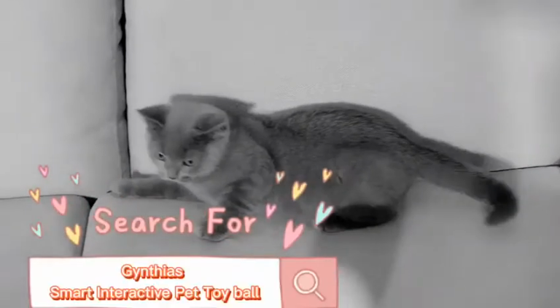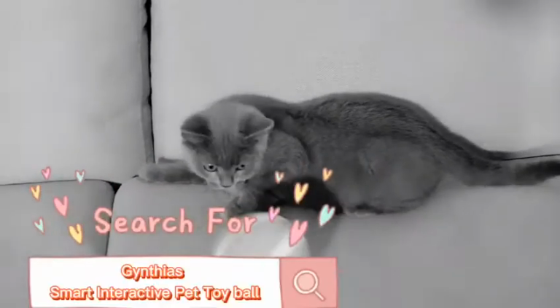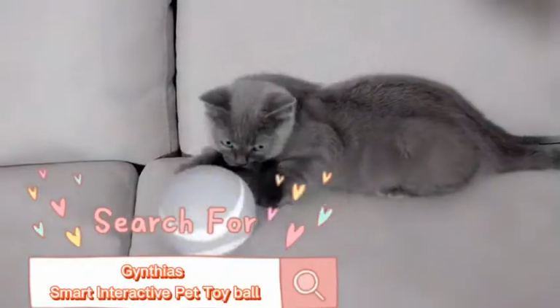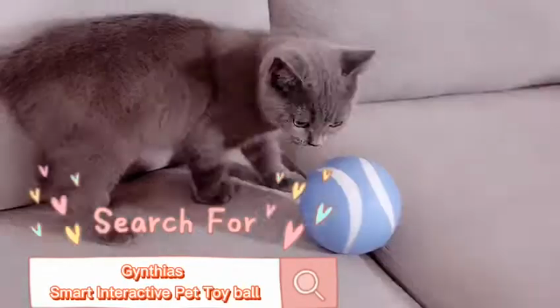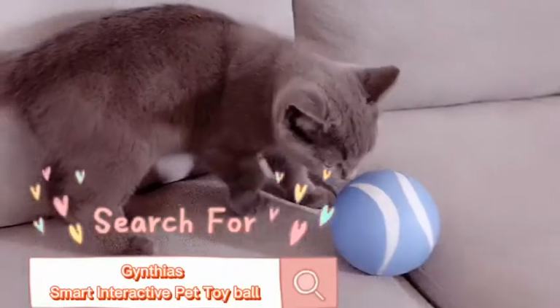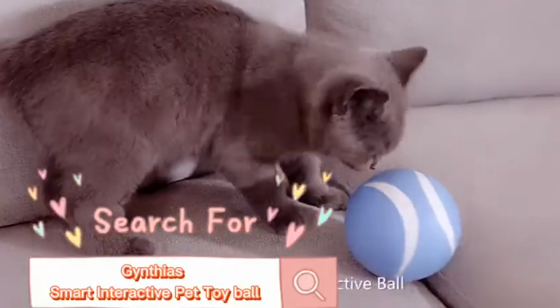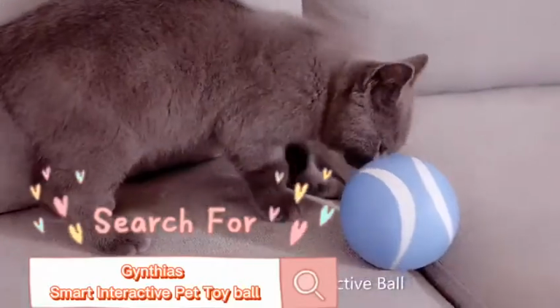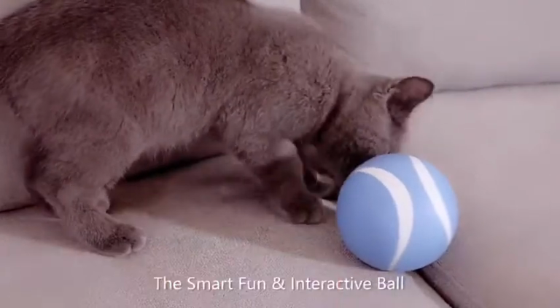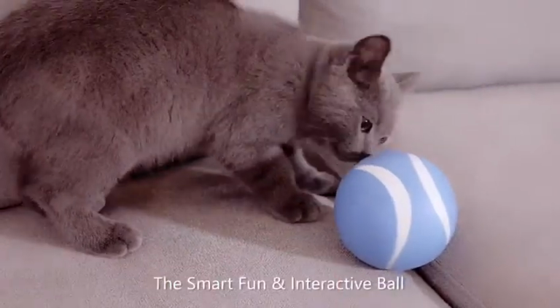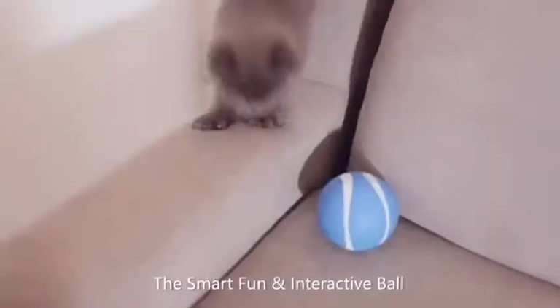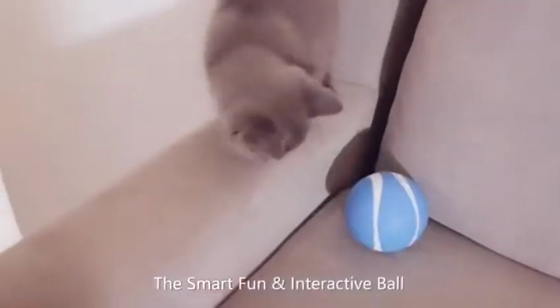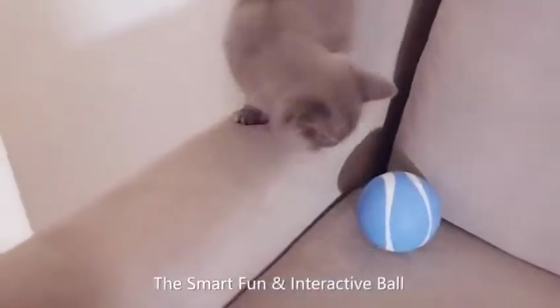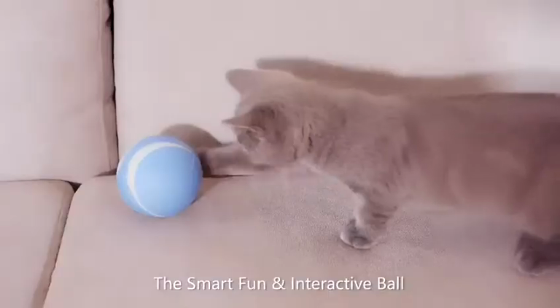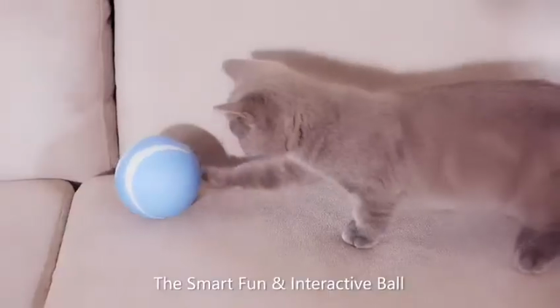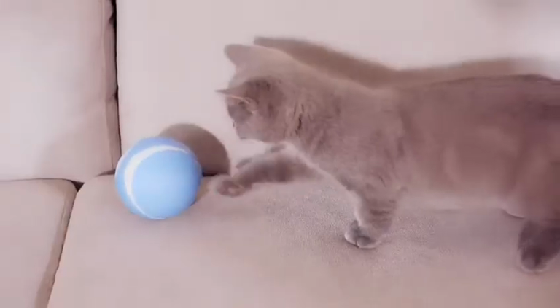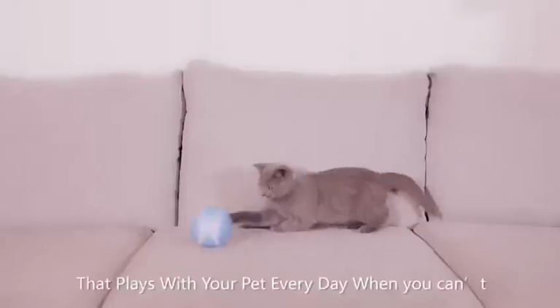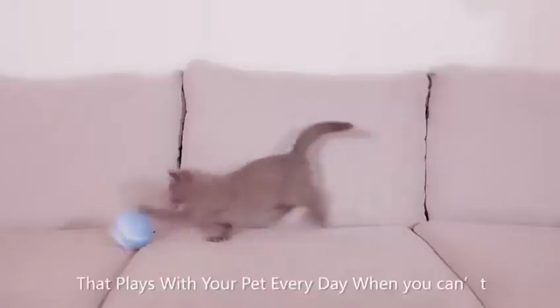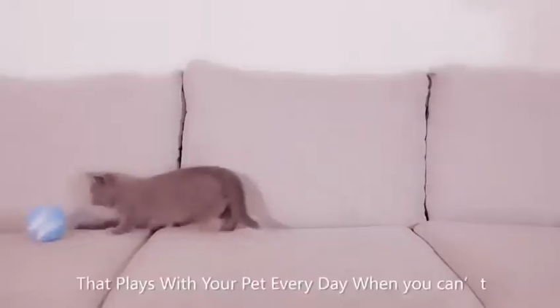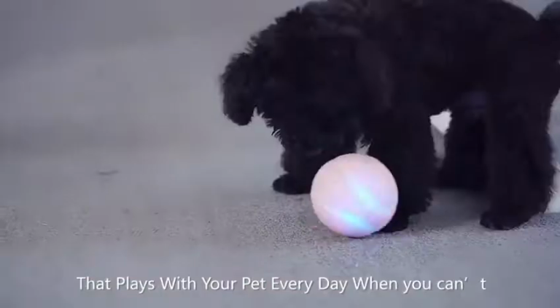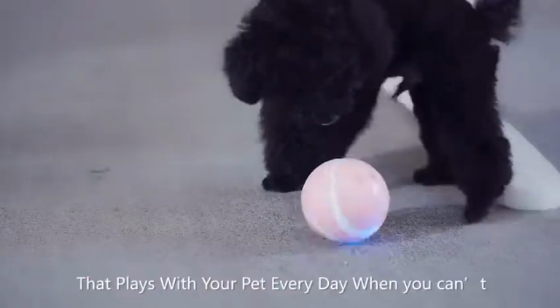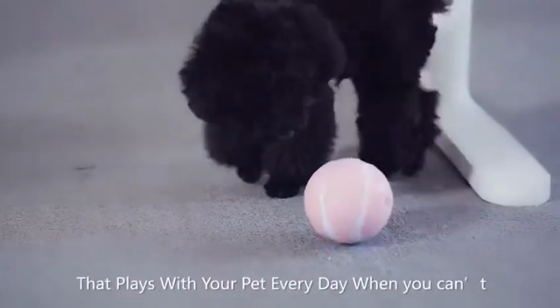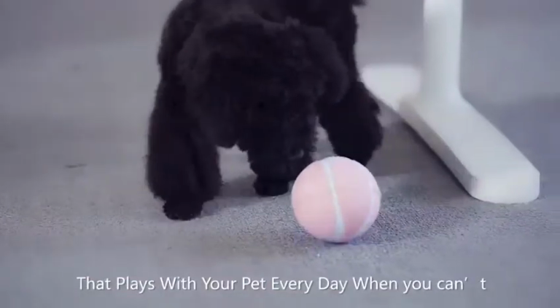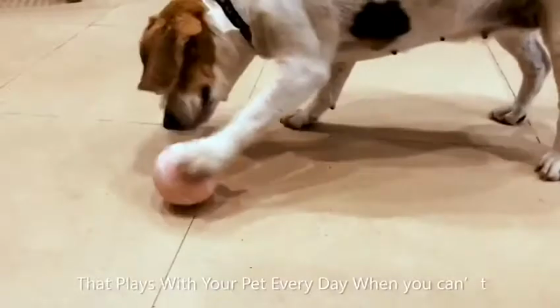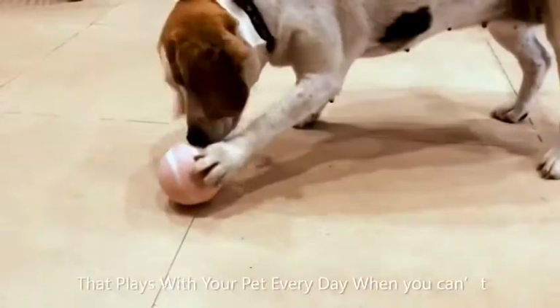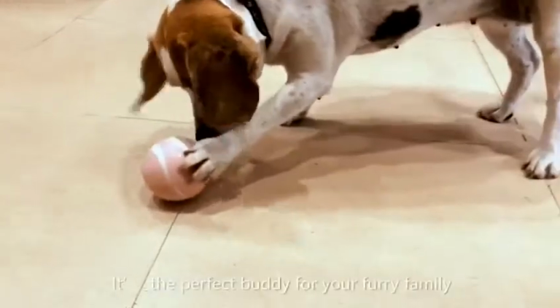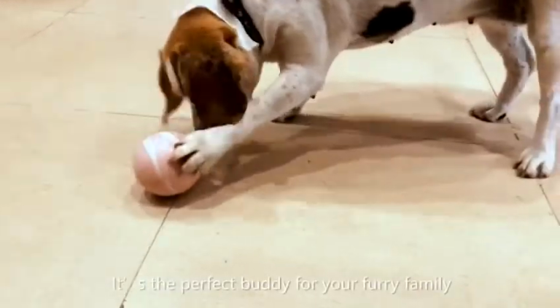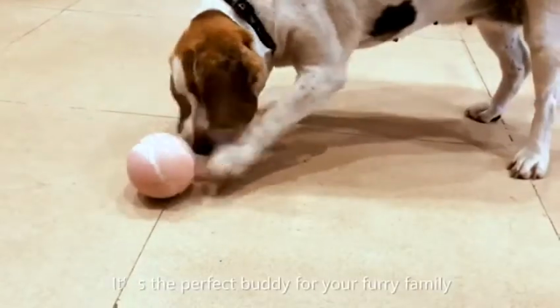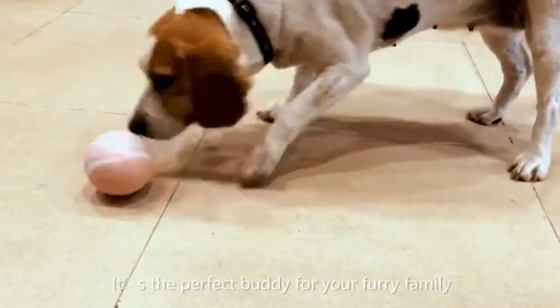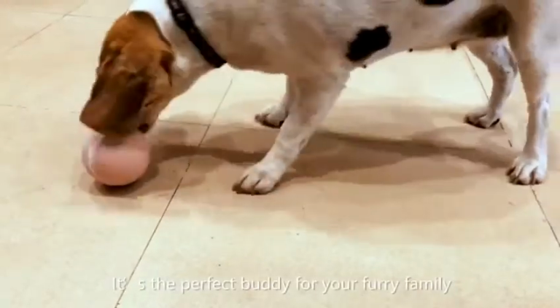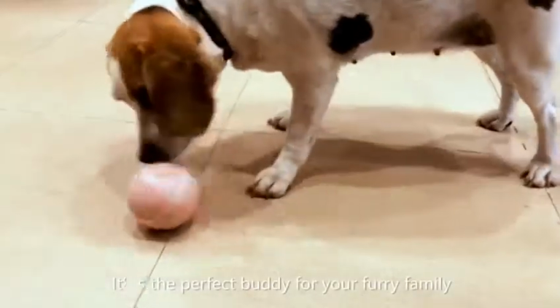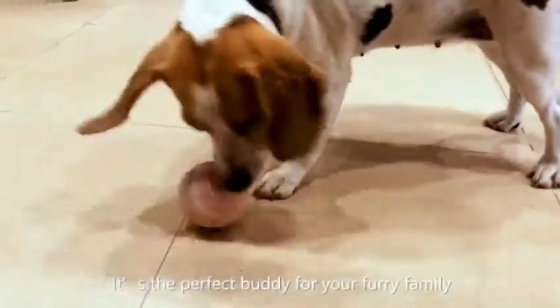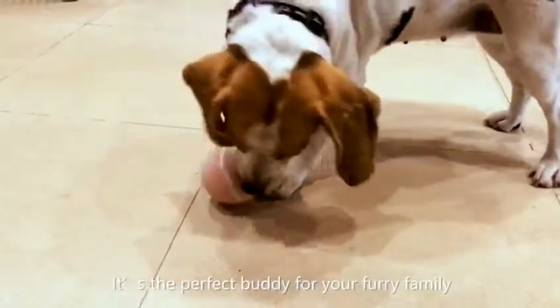Meet Lorpsy, the smart, fun, and interactive ball that plays with your pet every day when you can't. It's the perfect buddy for your furry family.